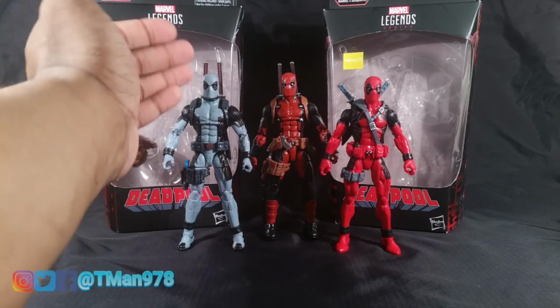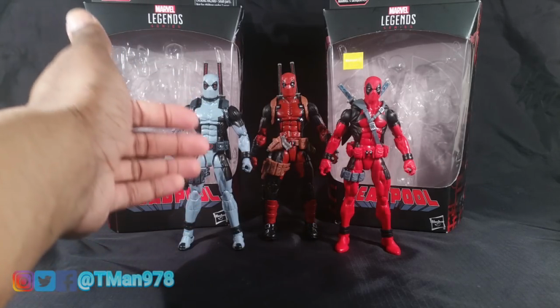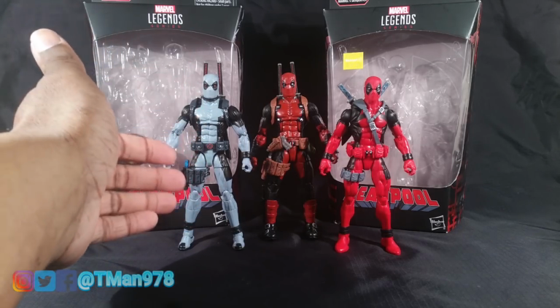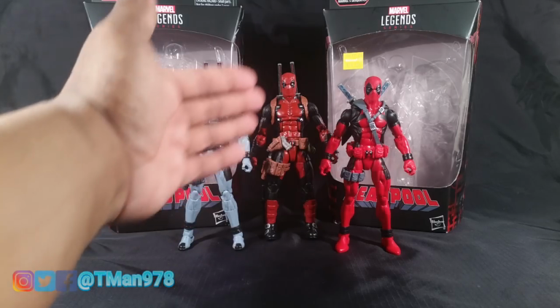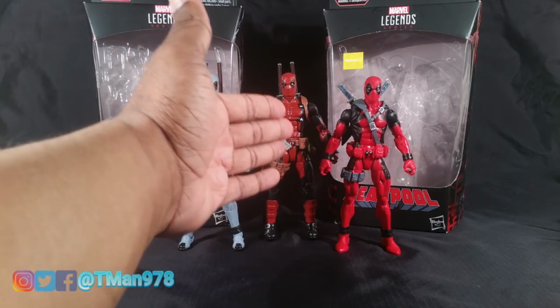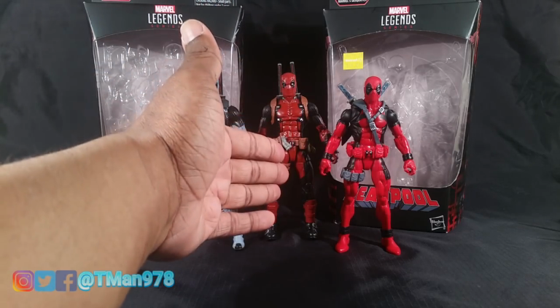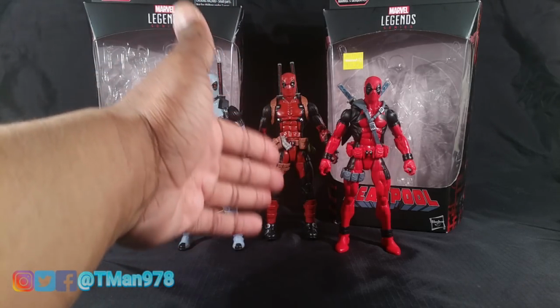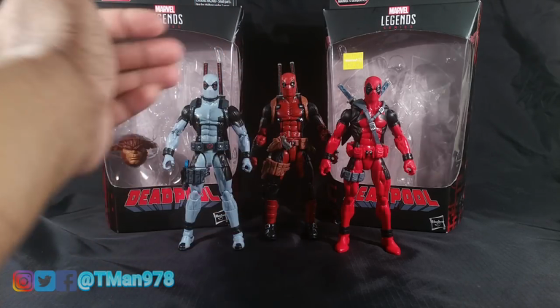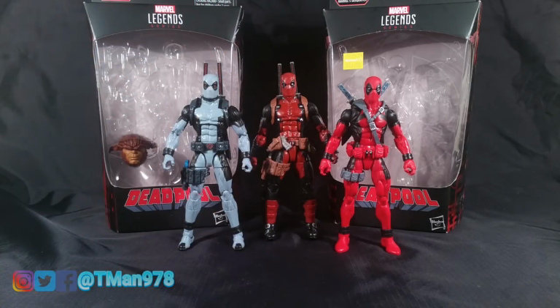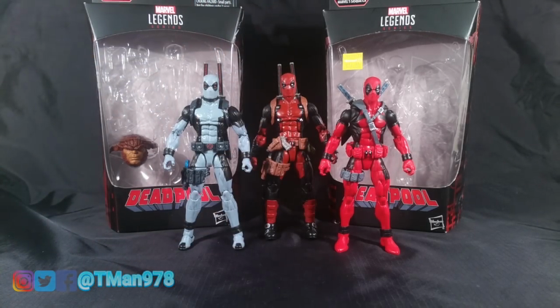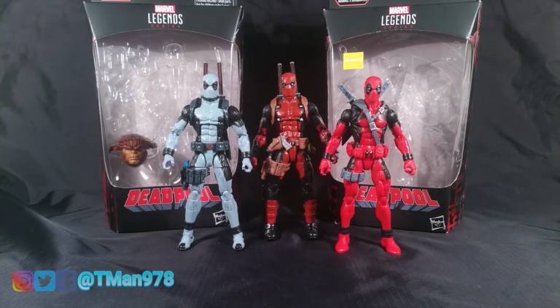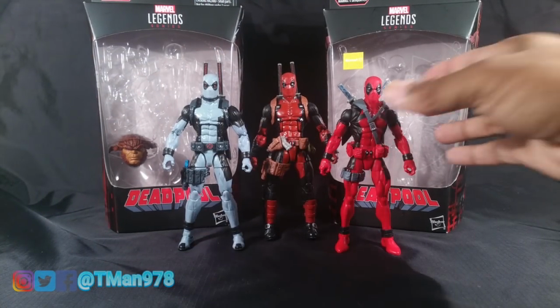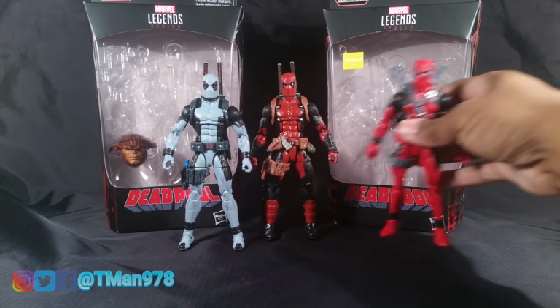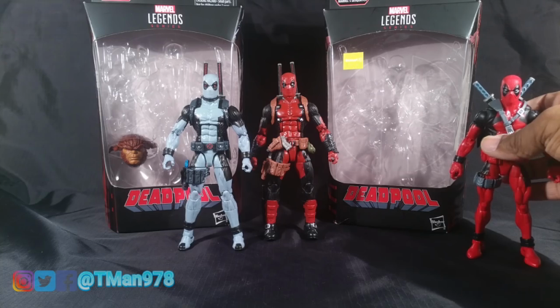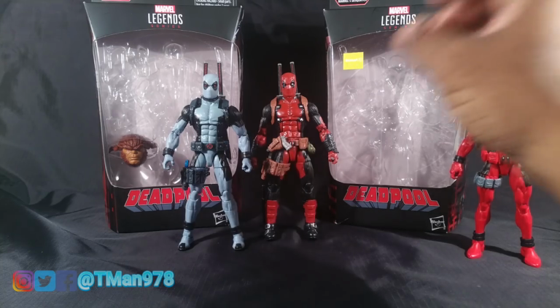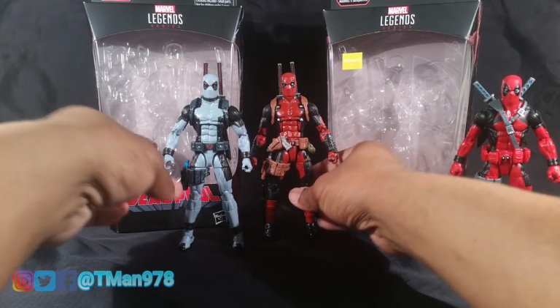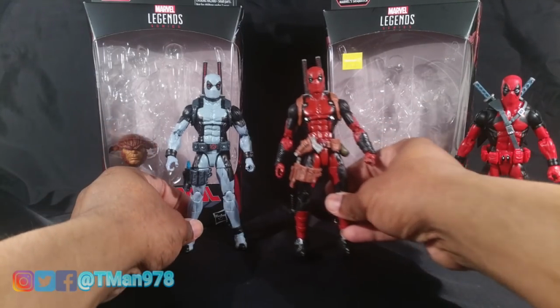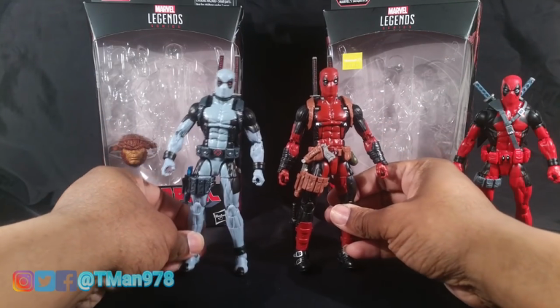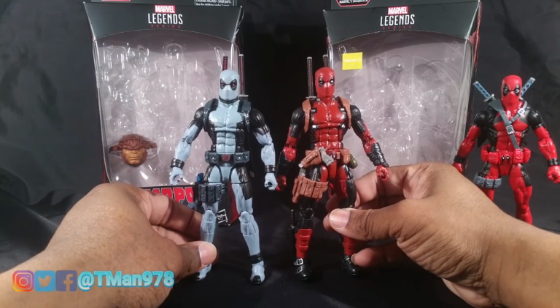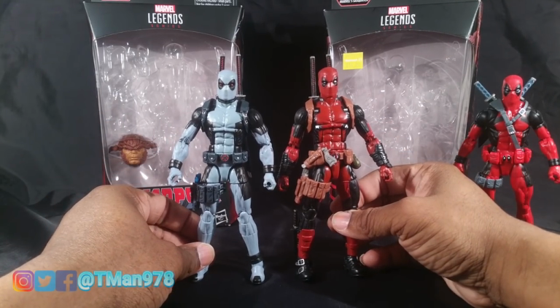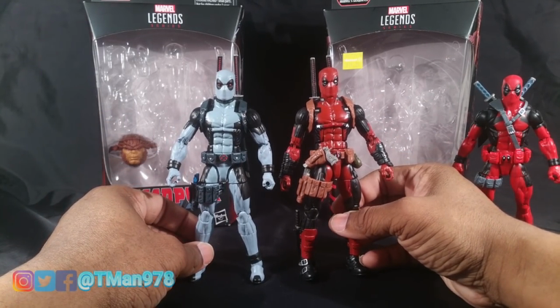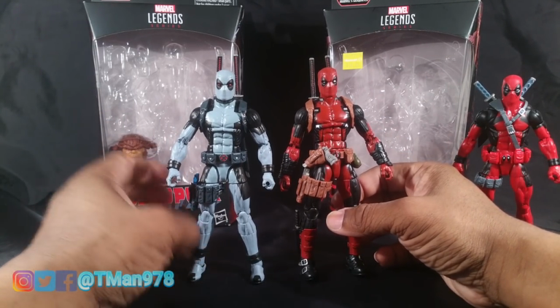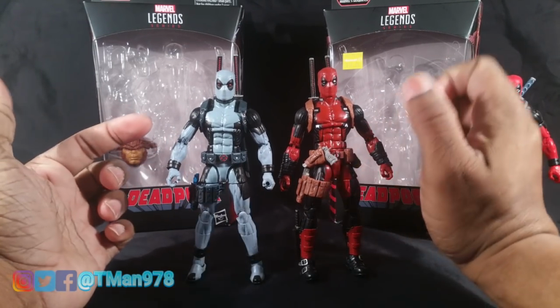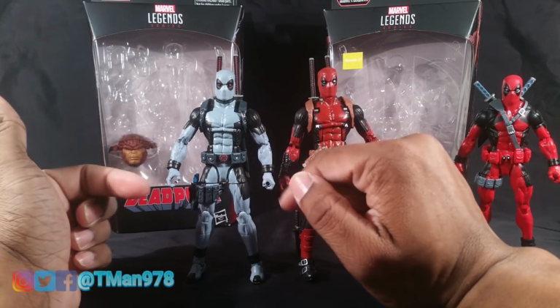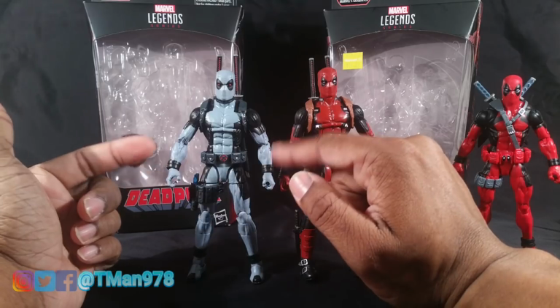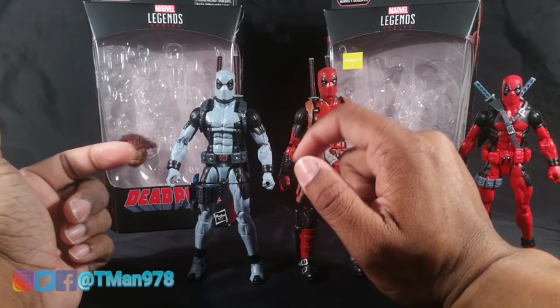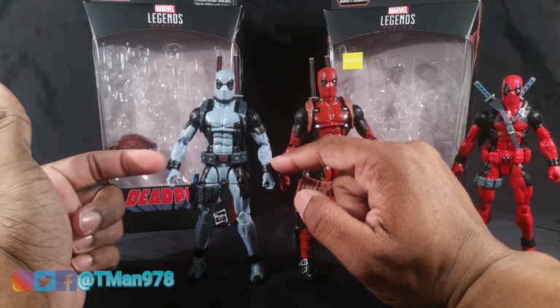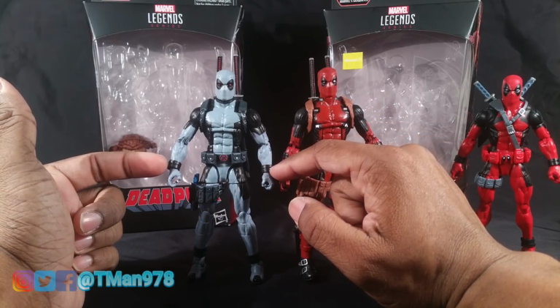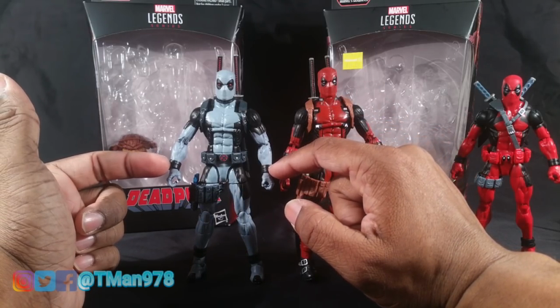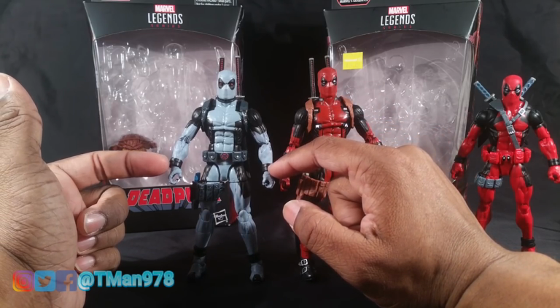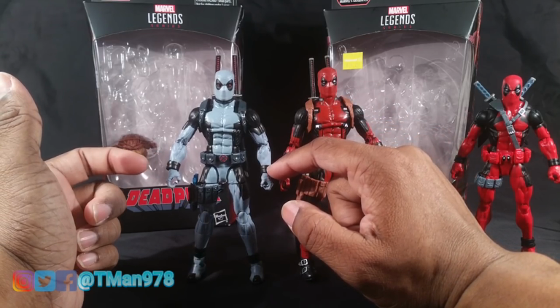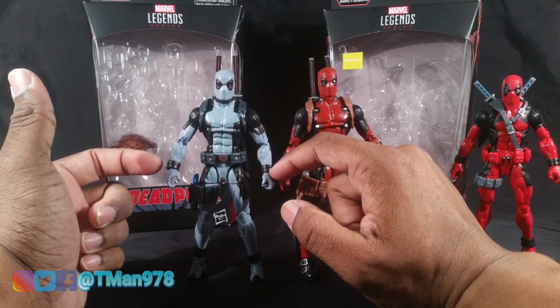This is the most reused from the X-Men Juggernaut wave right there. The only thing different is the four arms are different — this is more regular Bucky Cap — and they added these little arm bands right there.